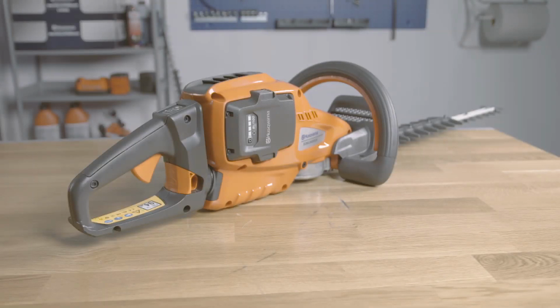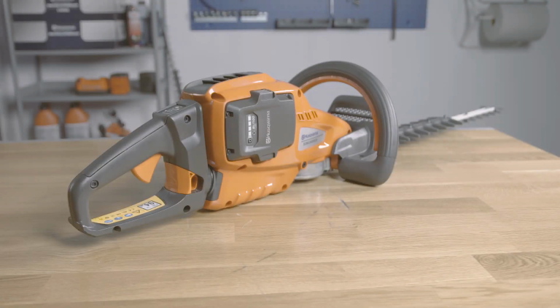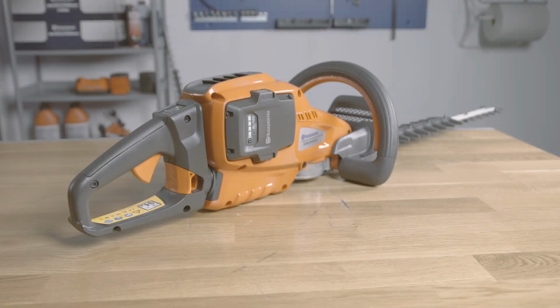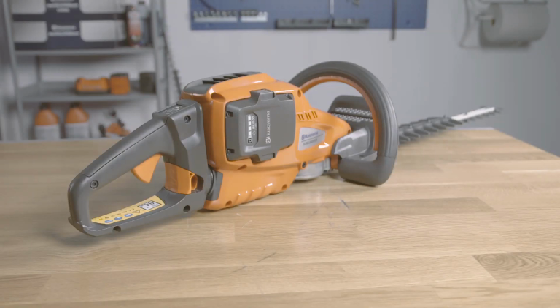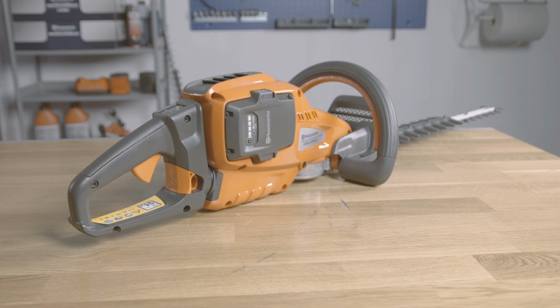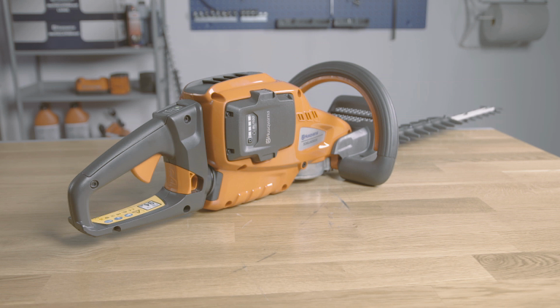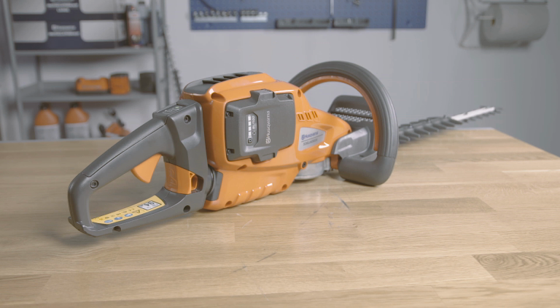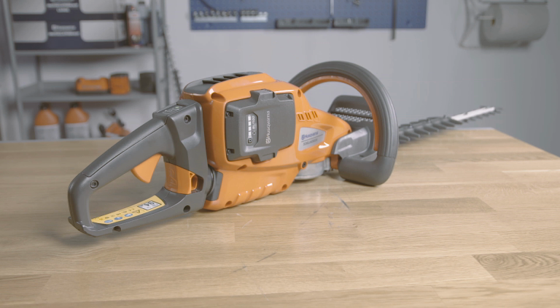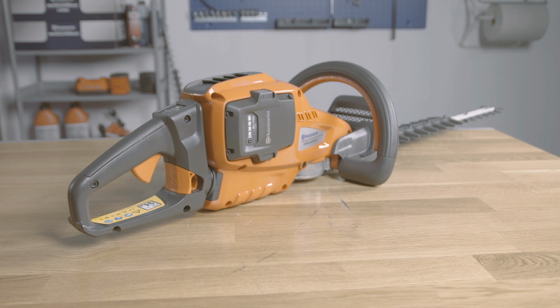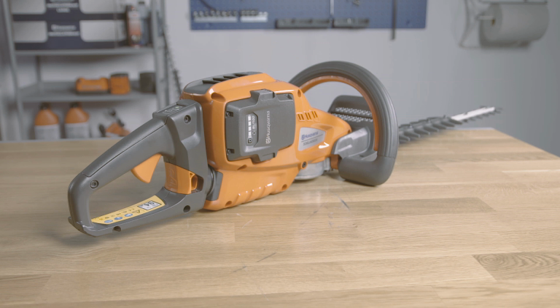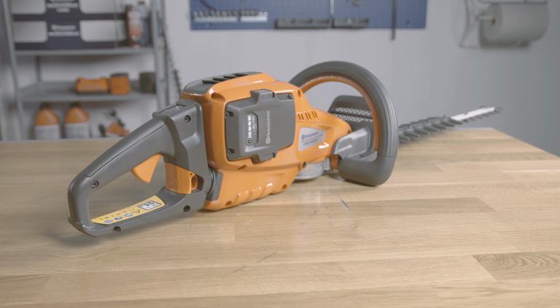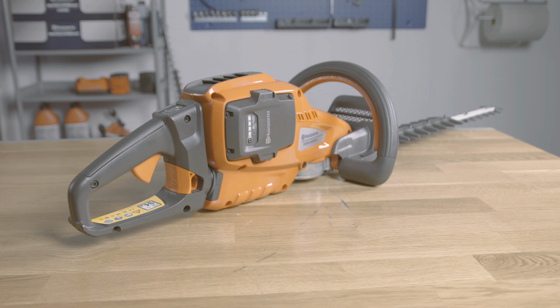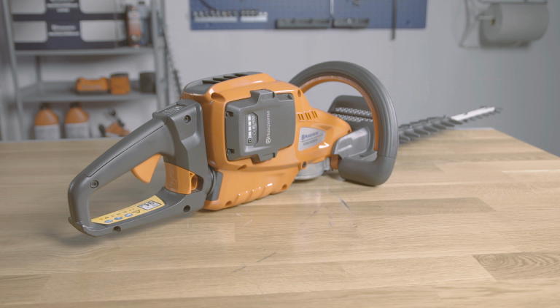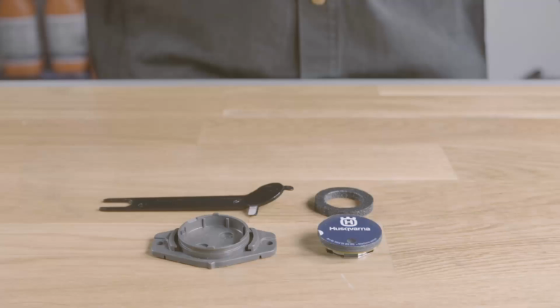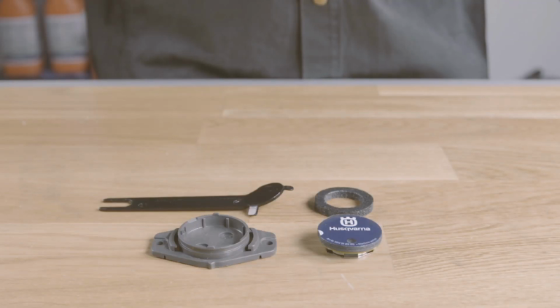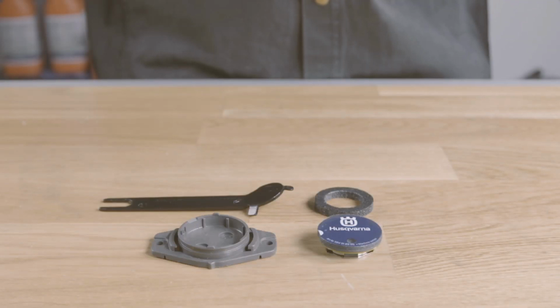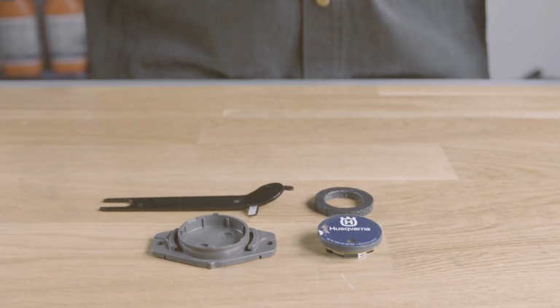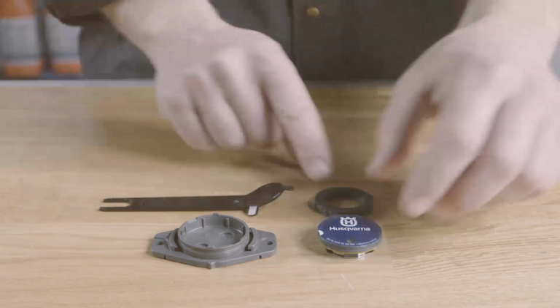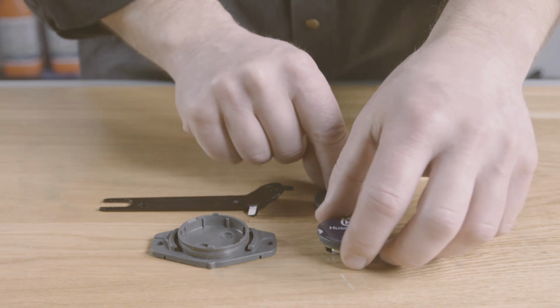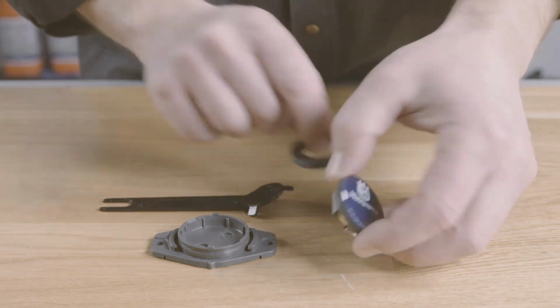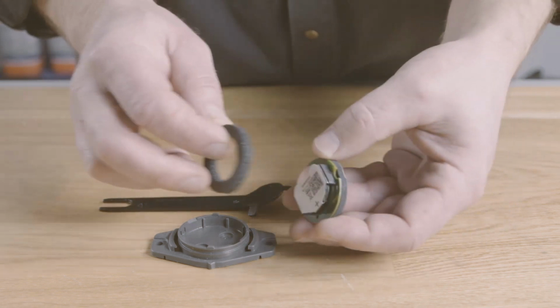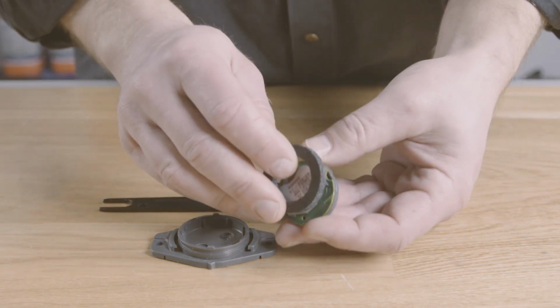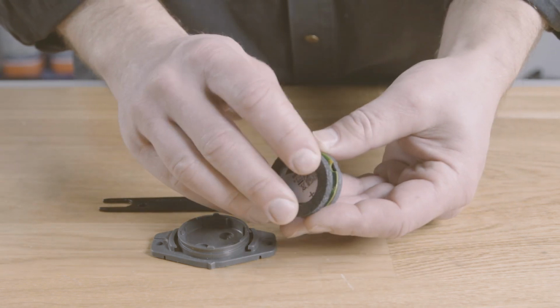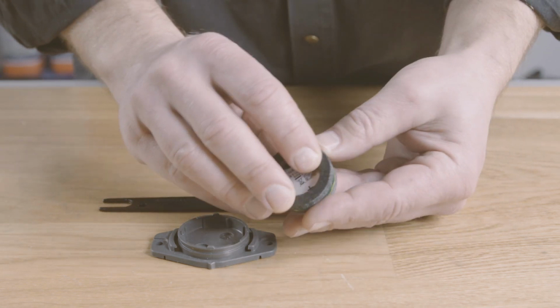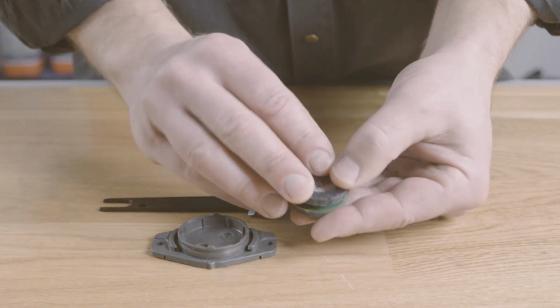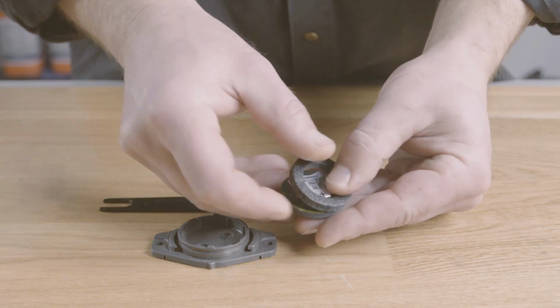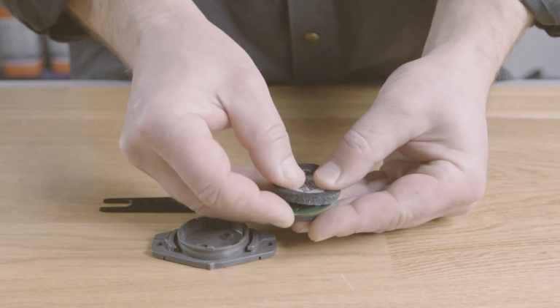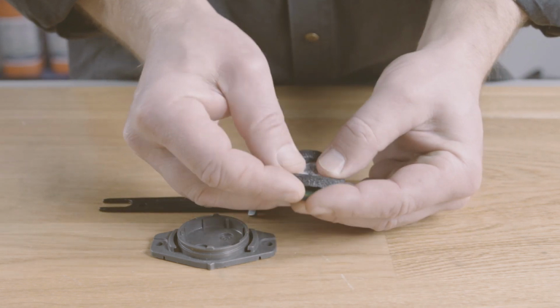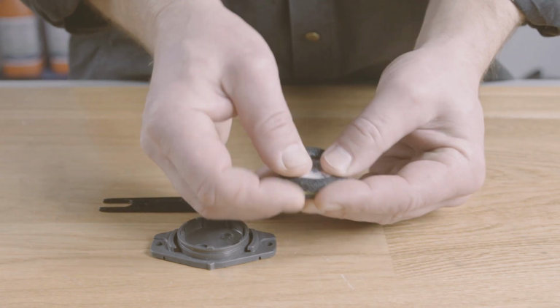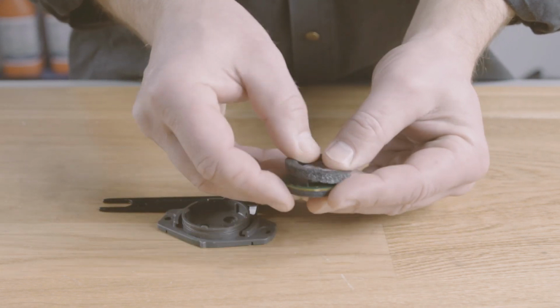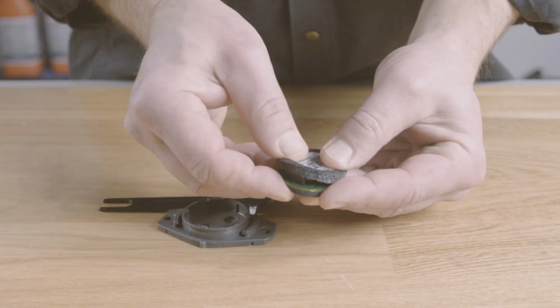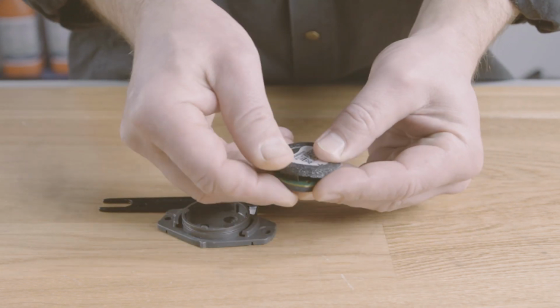Now it's time to find the best possible location on your machine to mount the sensor. Make sure the sensor is configured and paired. Mount an anti-vibration pad on the sensor.